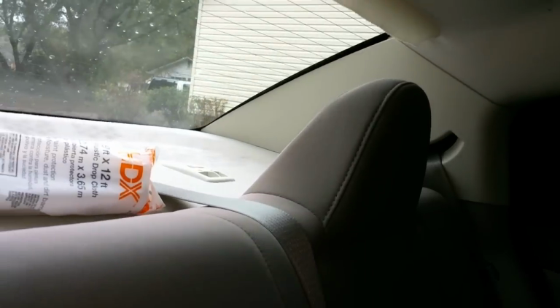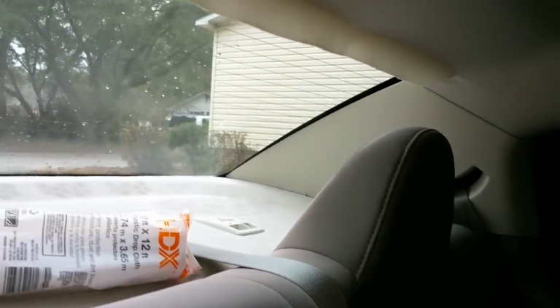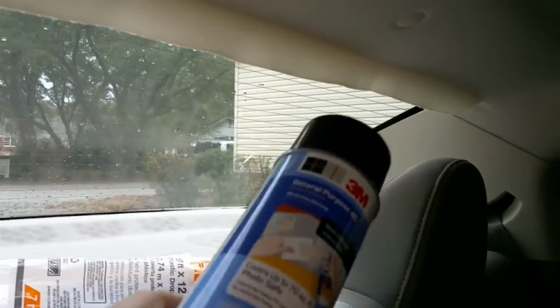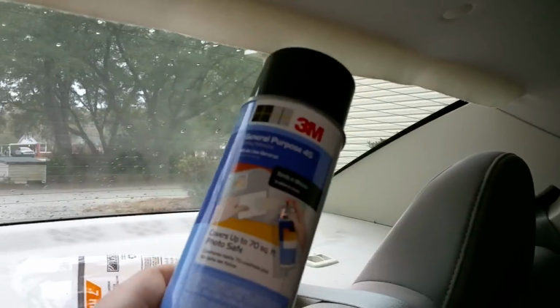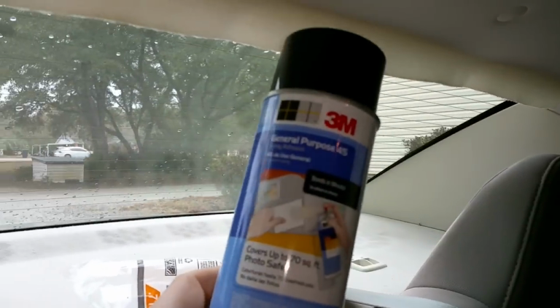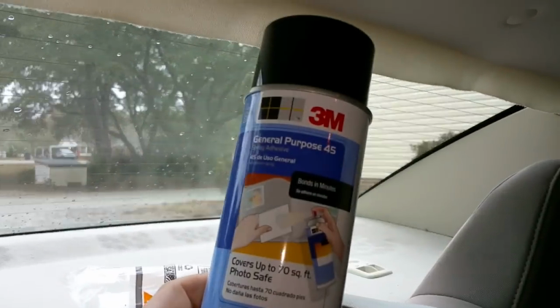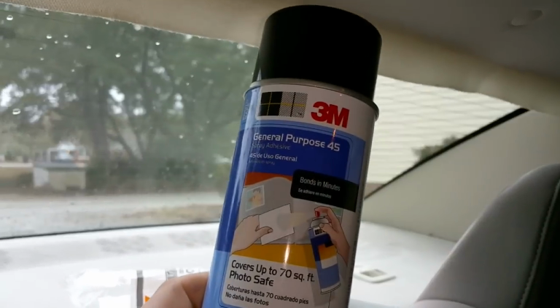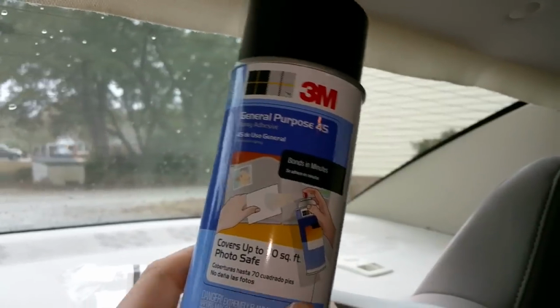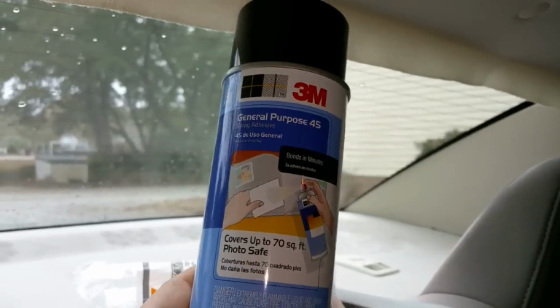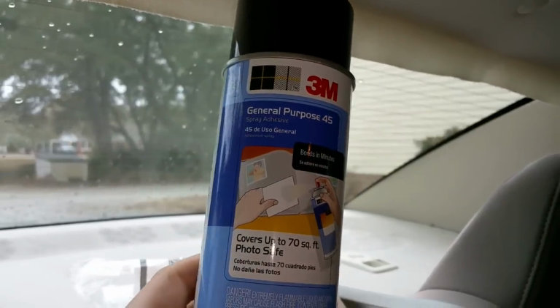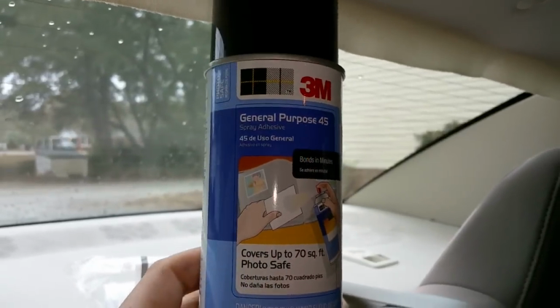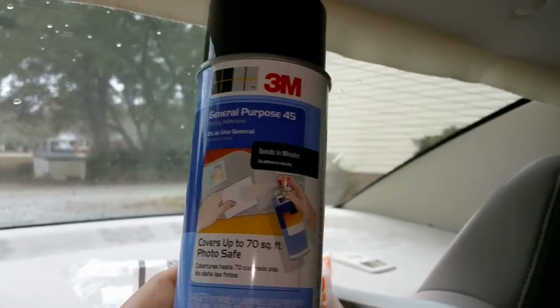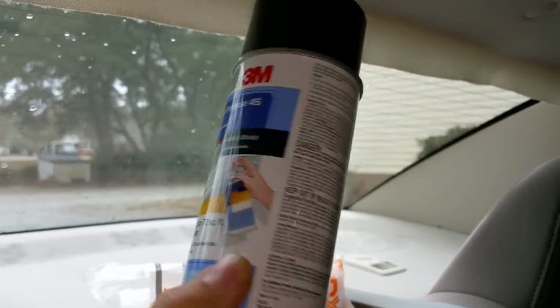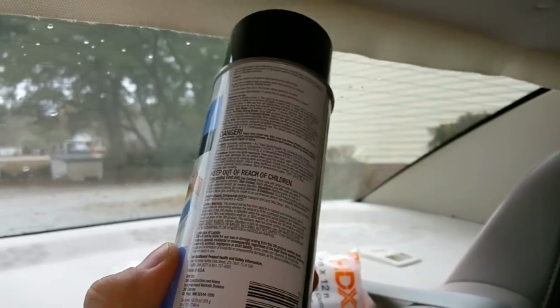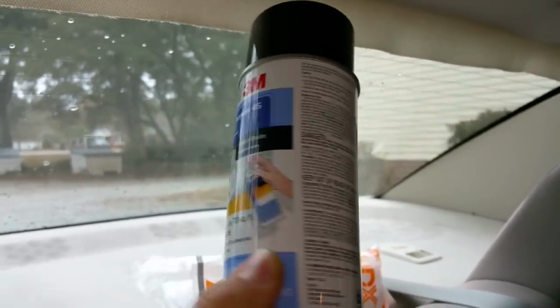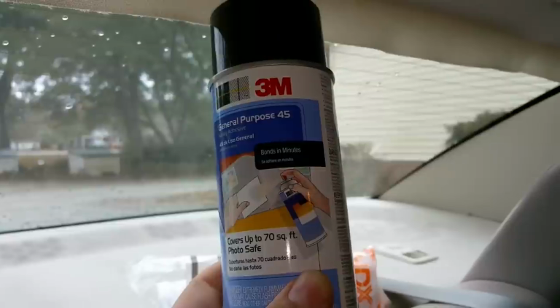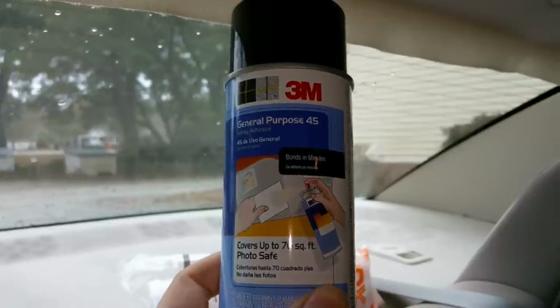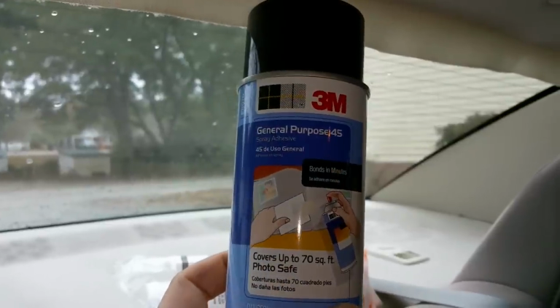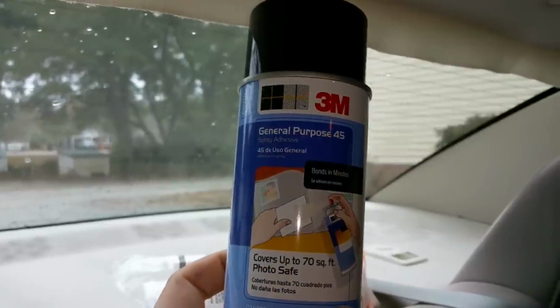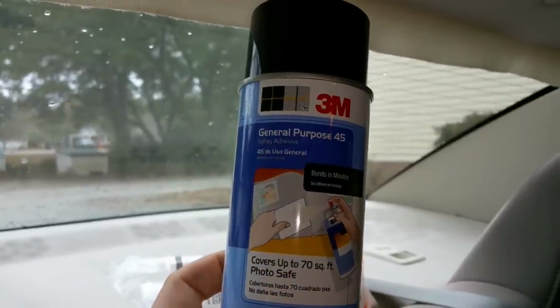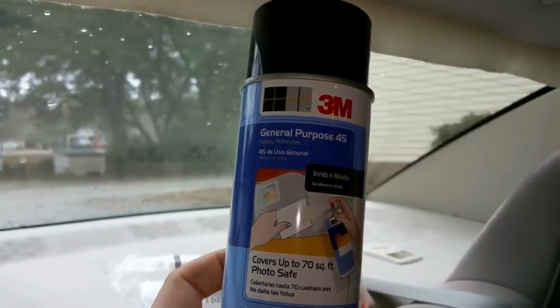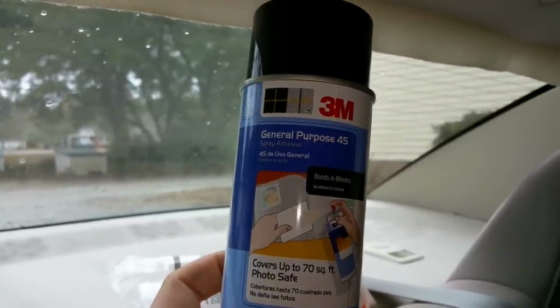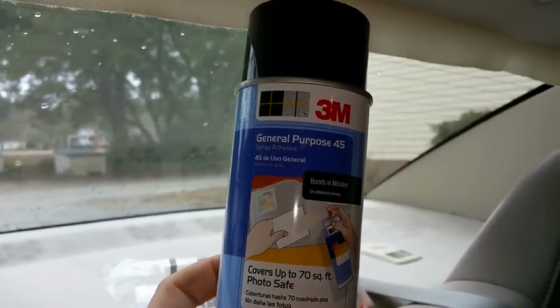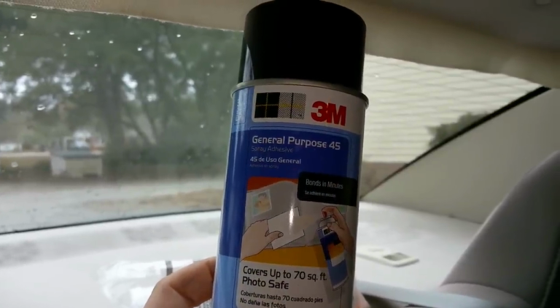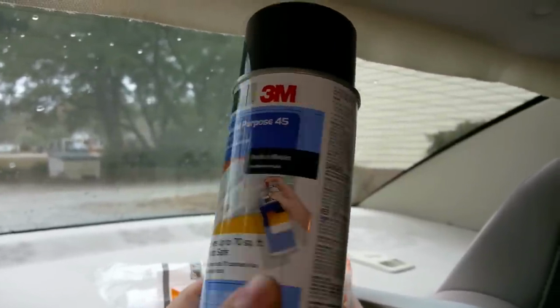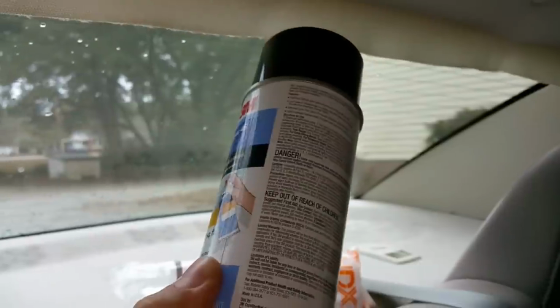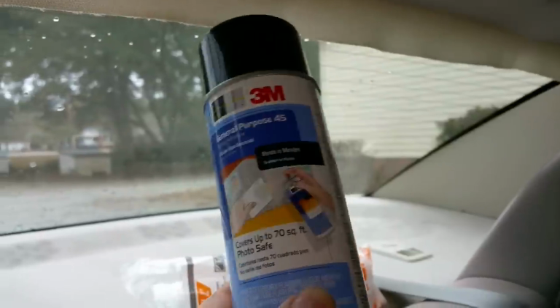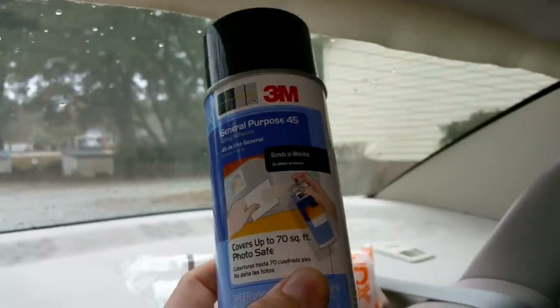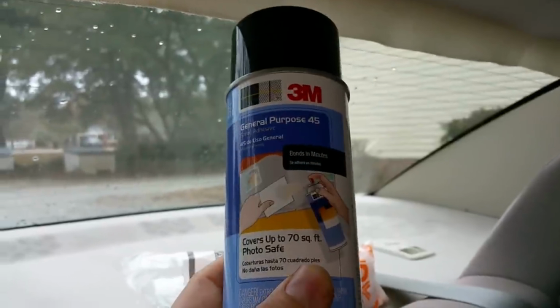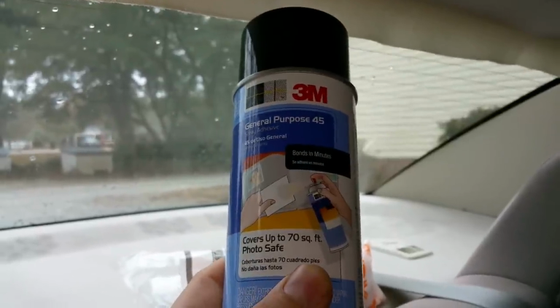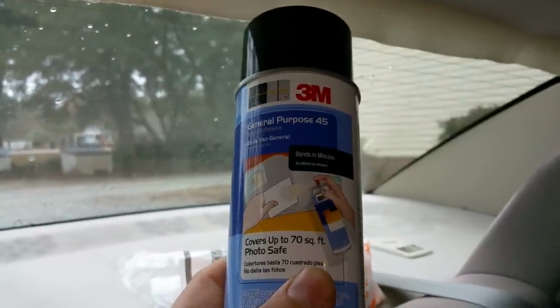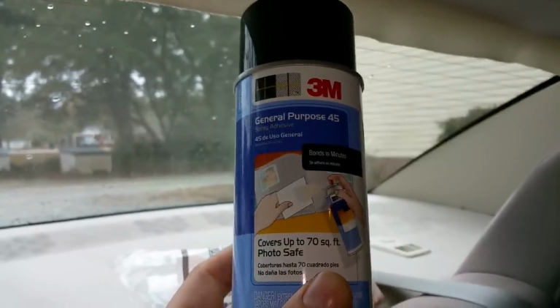The most important thing is just spray adhesive. This is a fabric adhesive. You can pretty much use any adhesive like this, but this one is specially made for fabric.